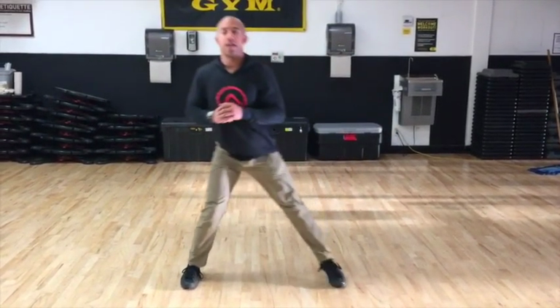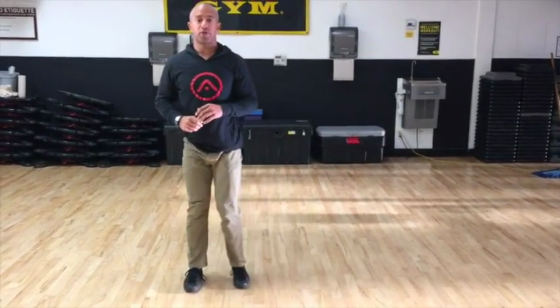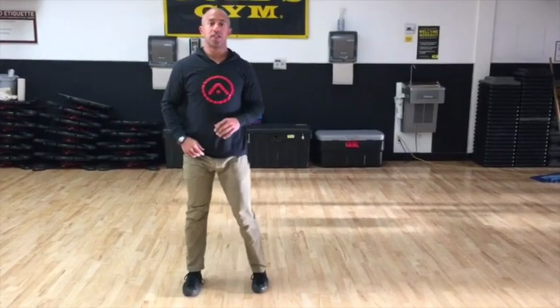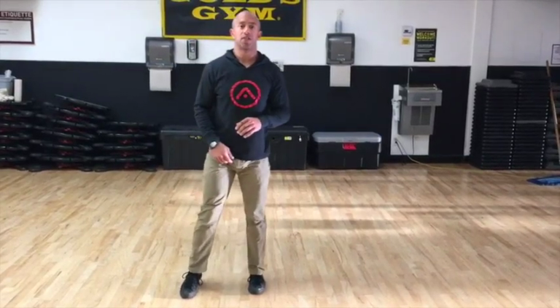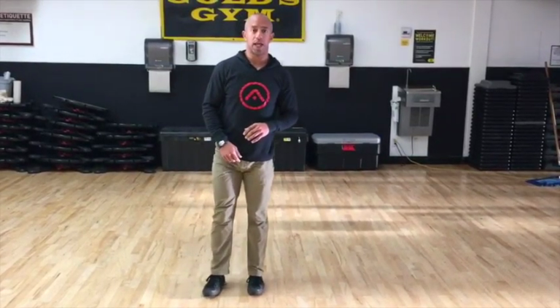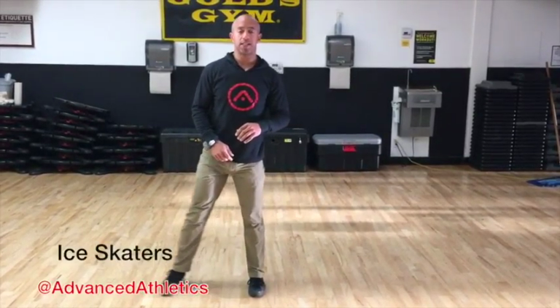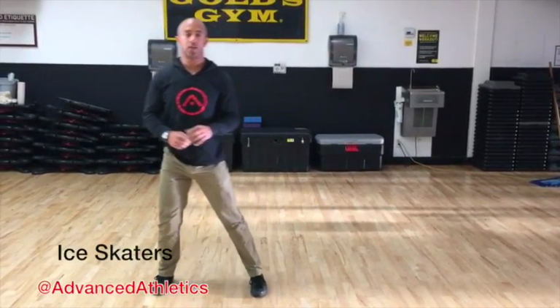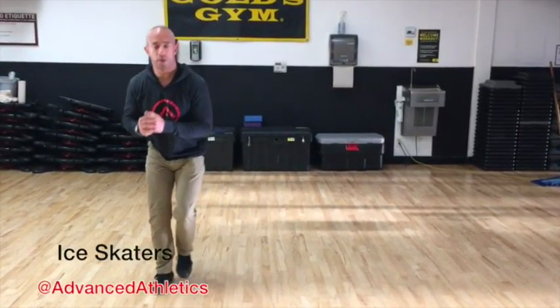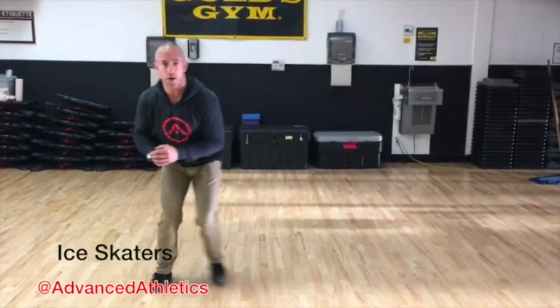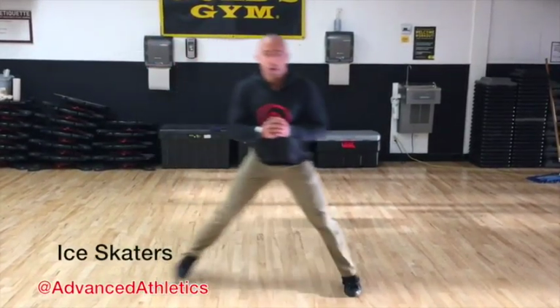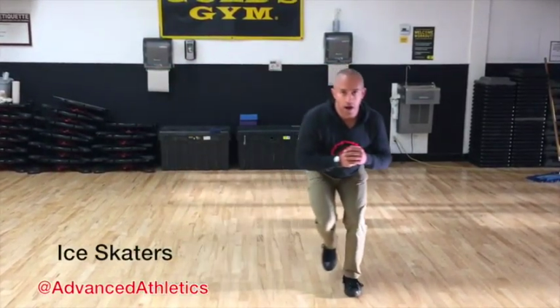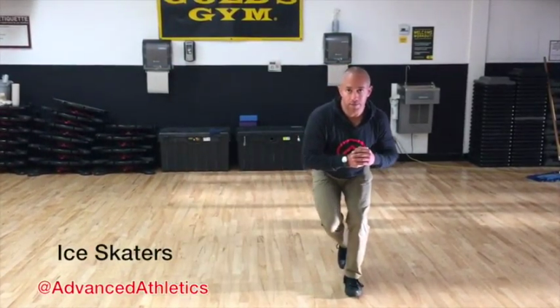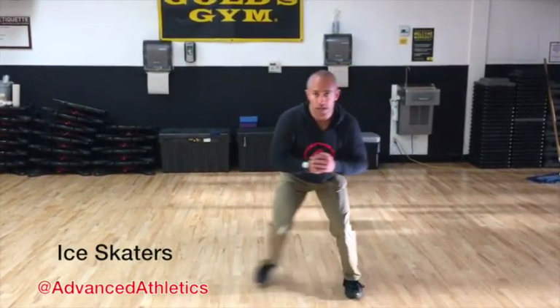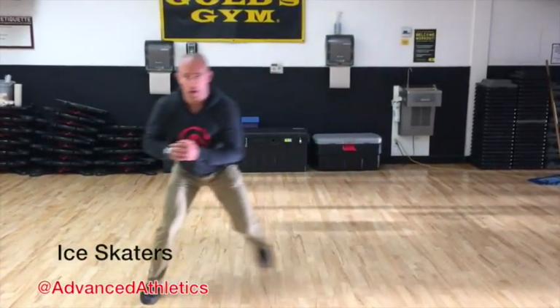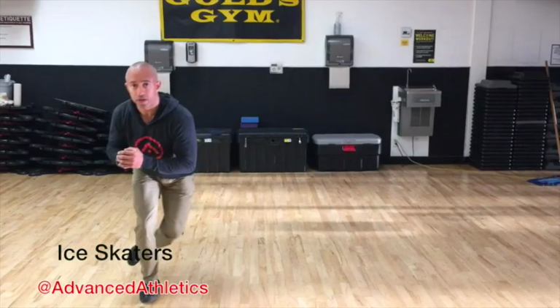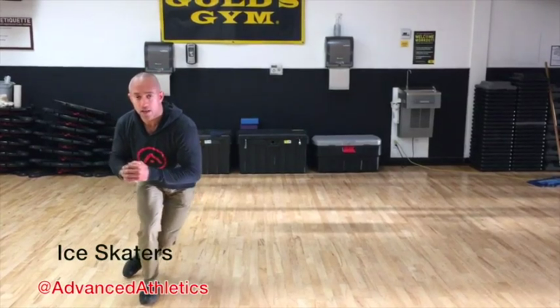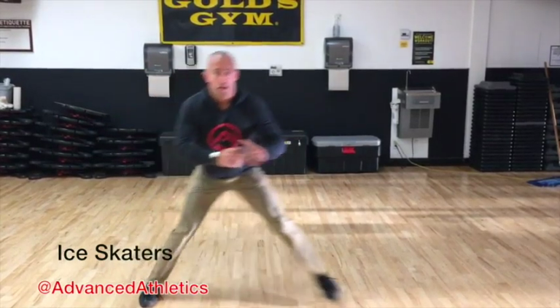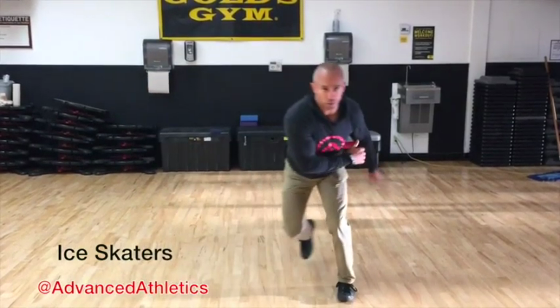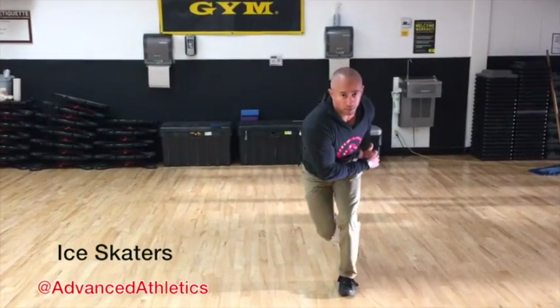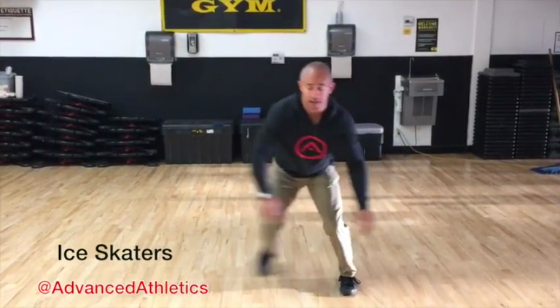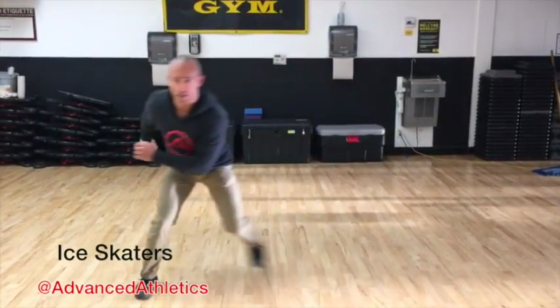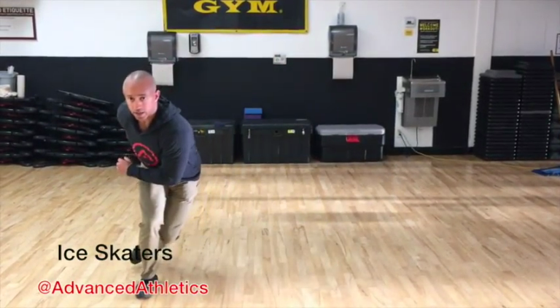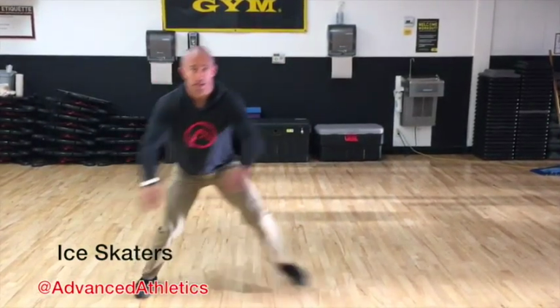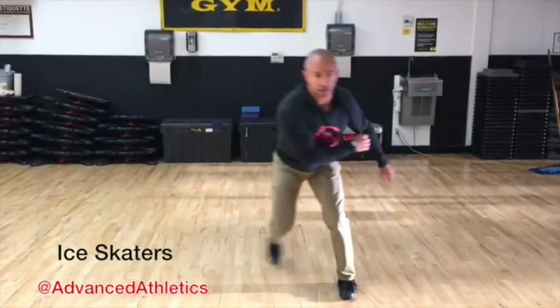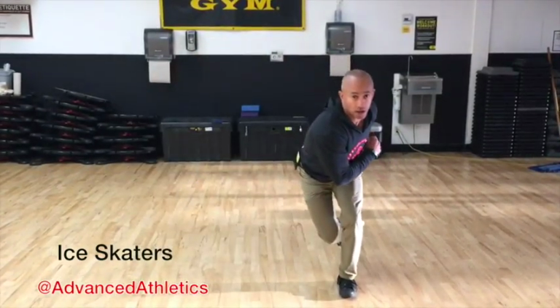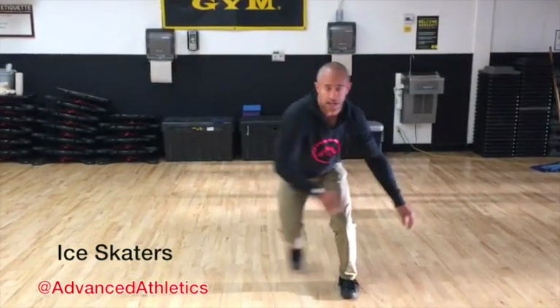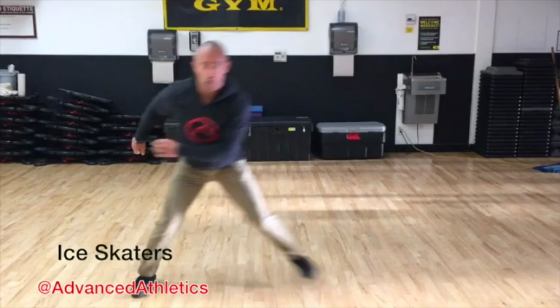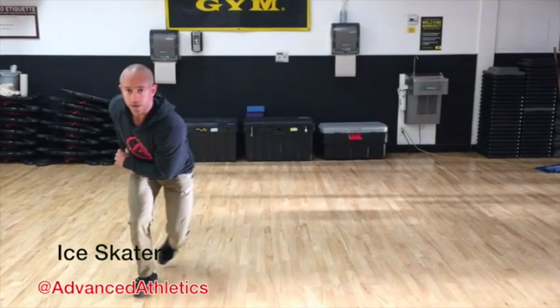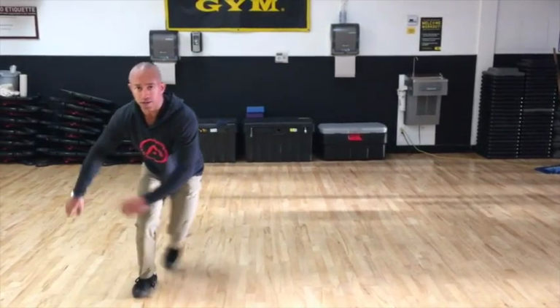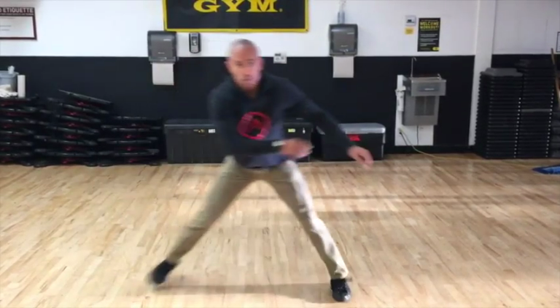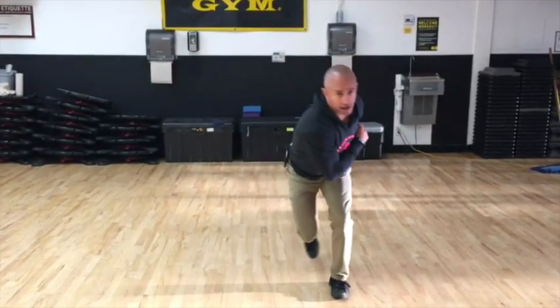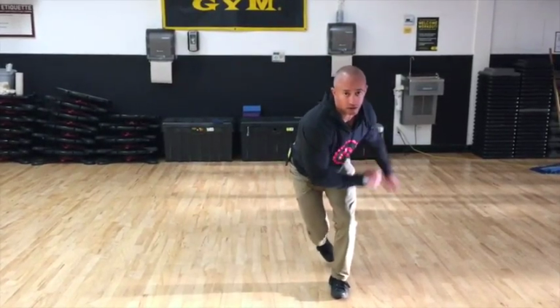The progression to this is doing an ice skater where you are hopping from one leg to the other. You can move your arms from side to side just like an ice skater, but stay in control as you go from one side to the other.